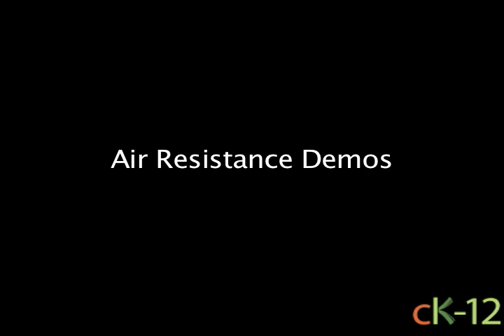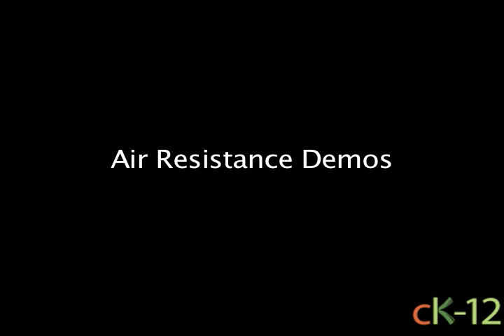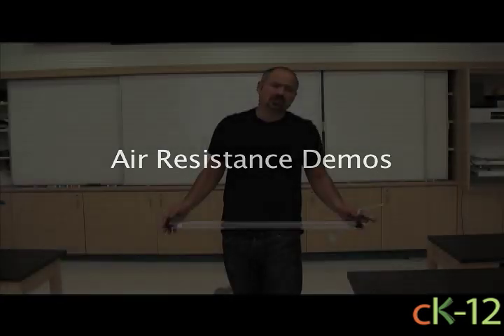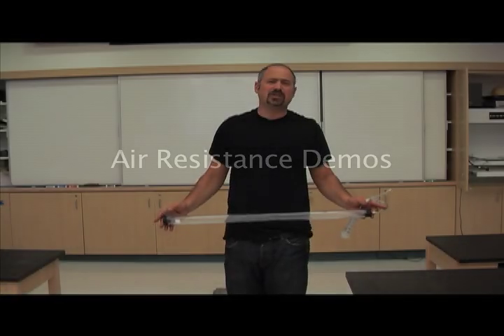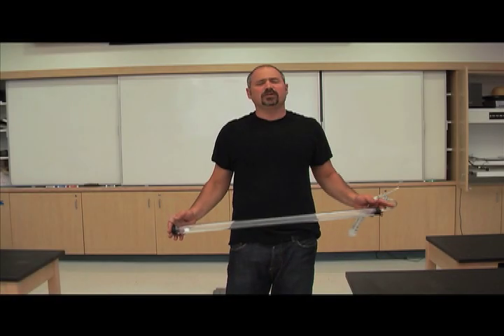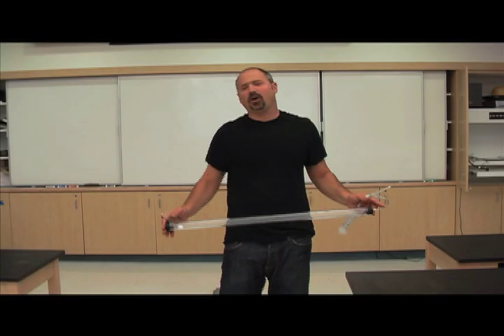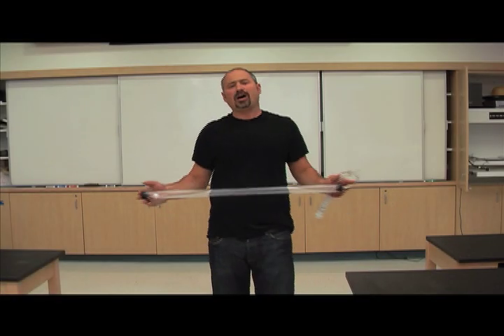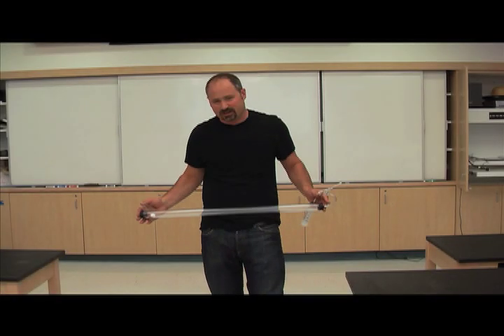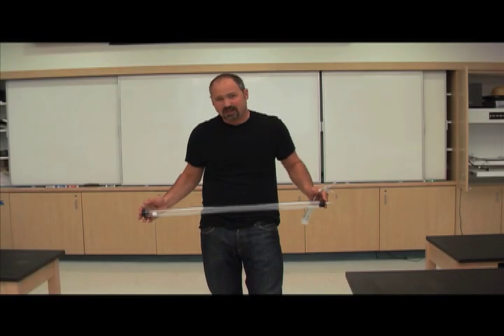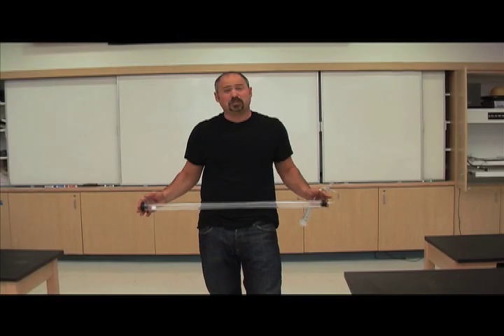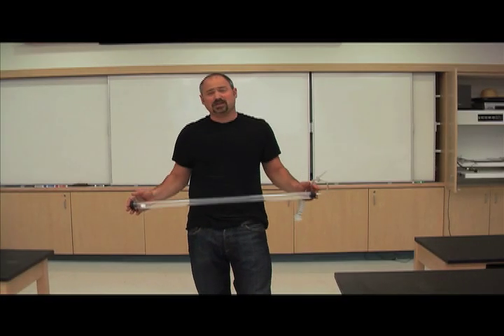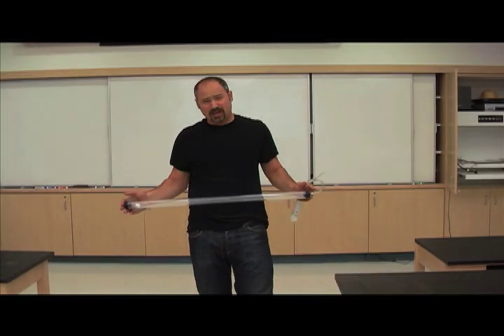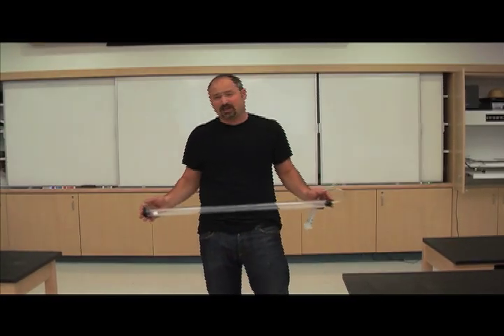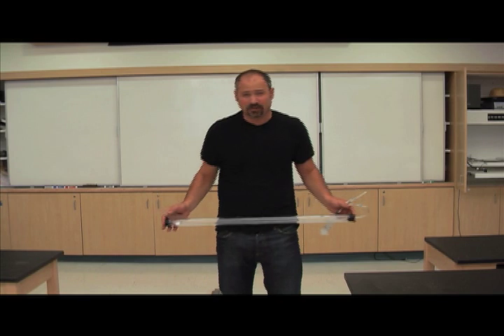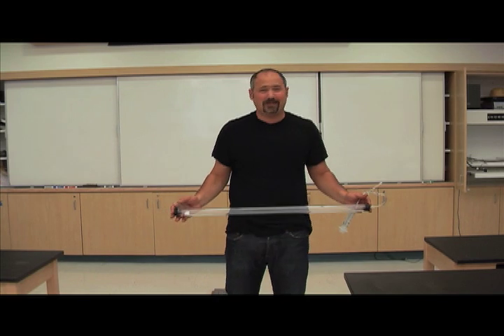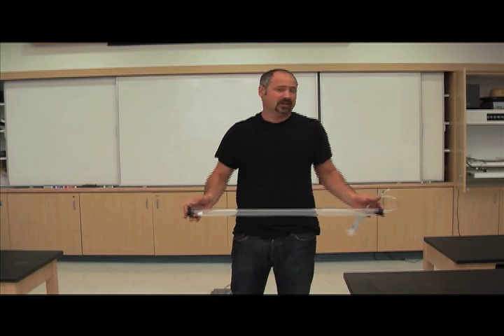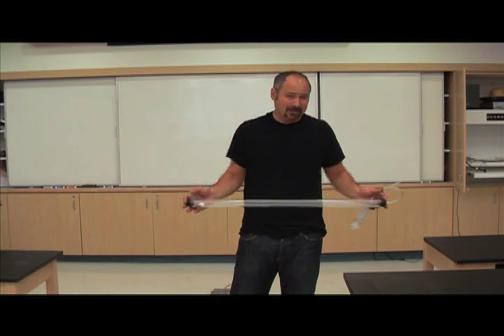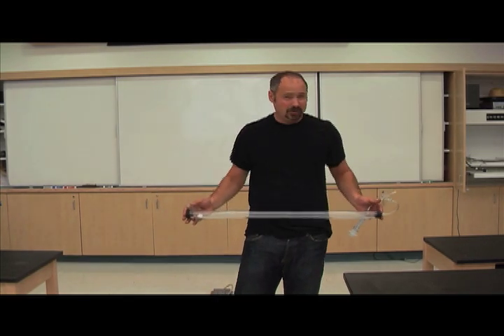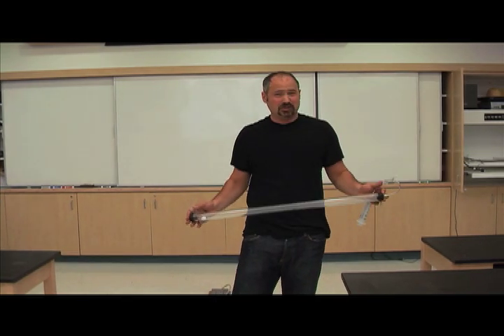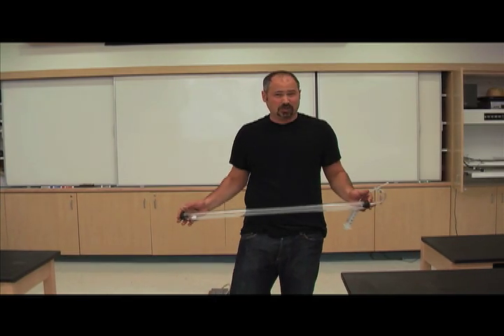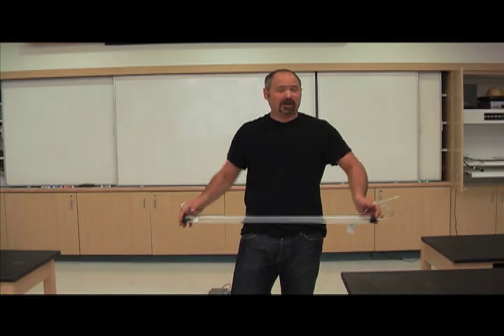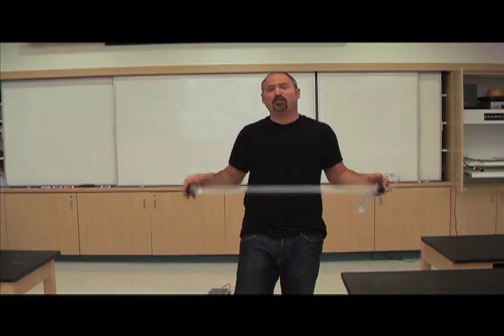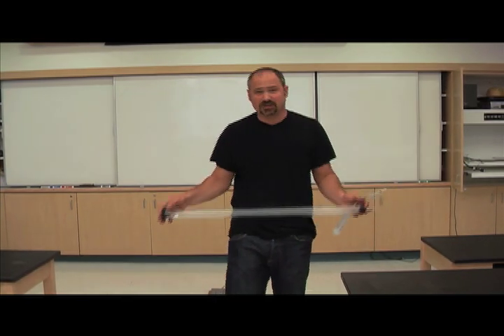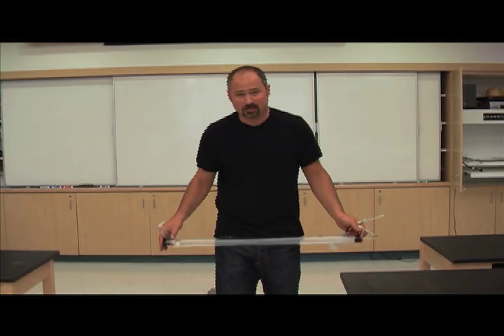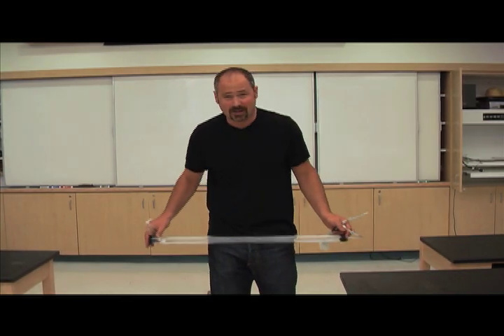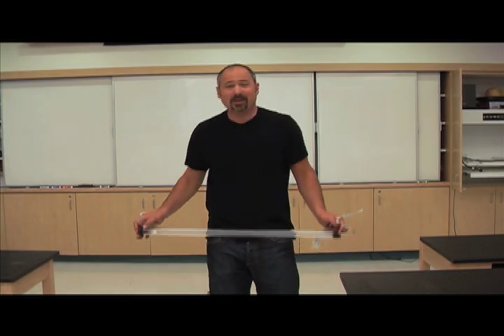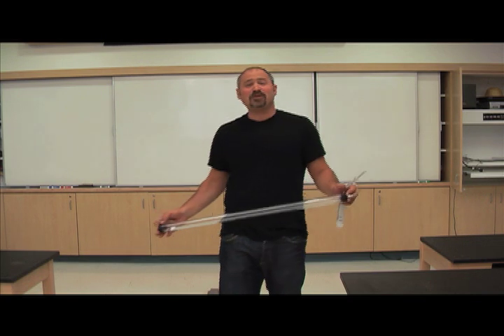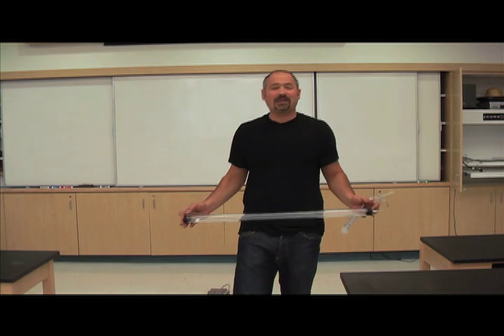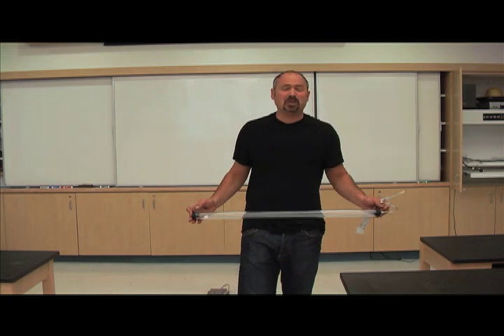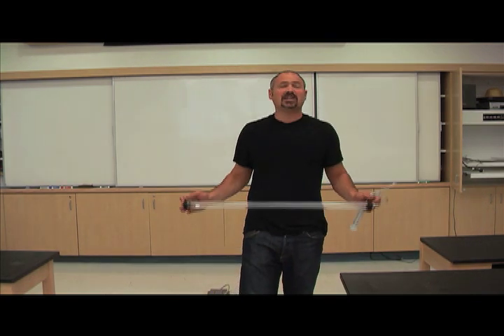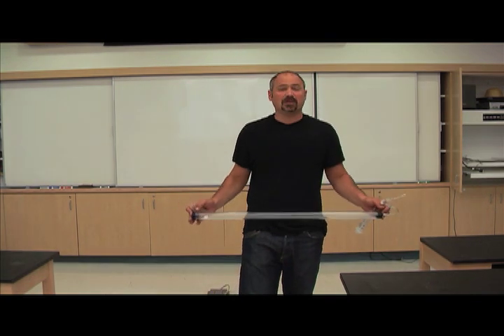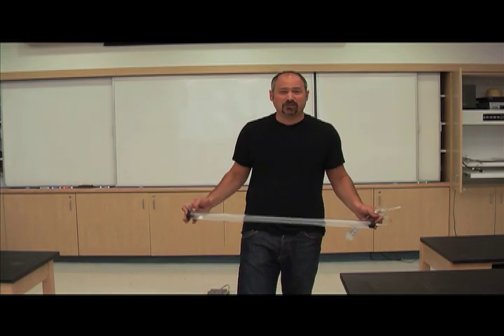A physics teacher always tells you that all objects experience the same acceleration of gravity — 9.8 meters per second squared. They all fall at the same rate. But everyday life experience tells us something different.